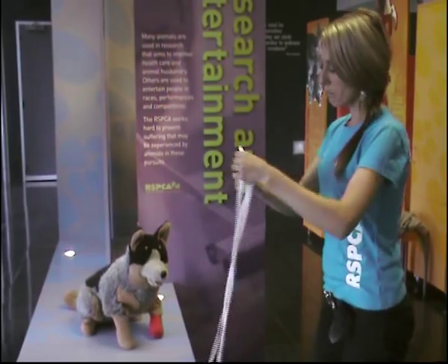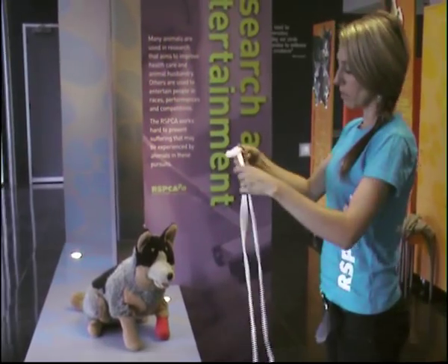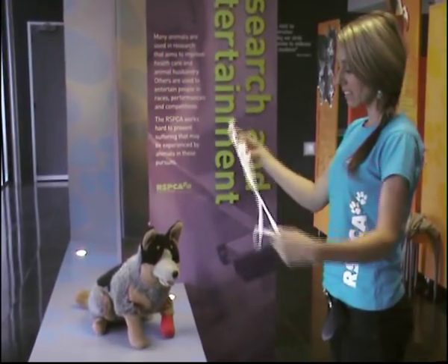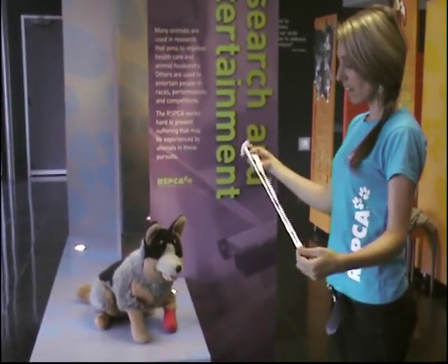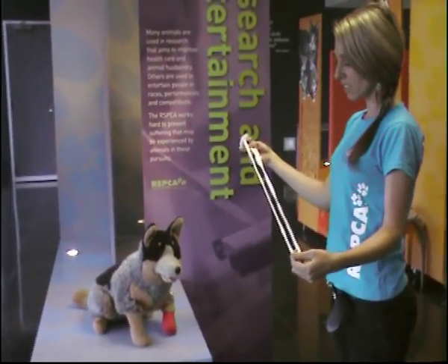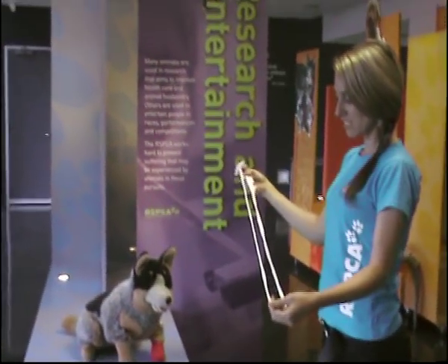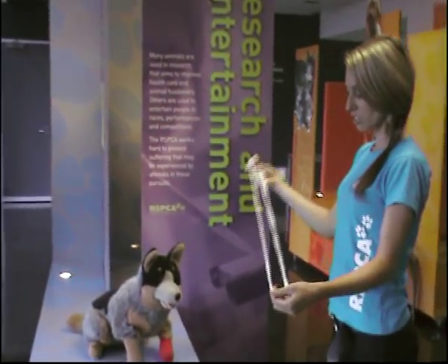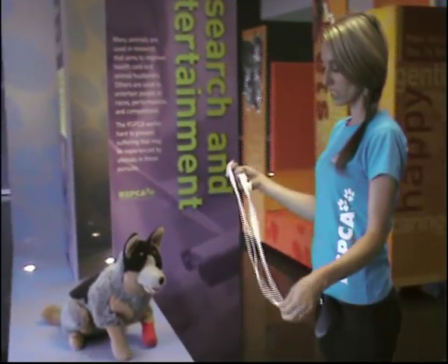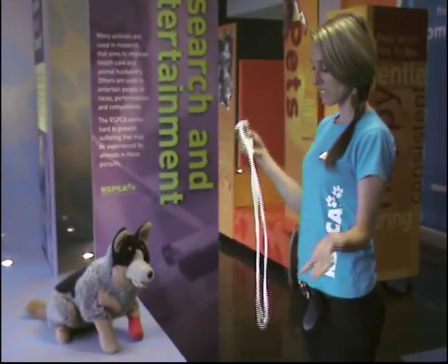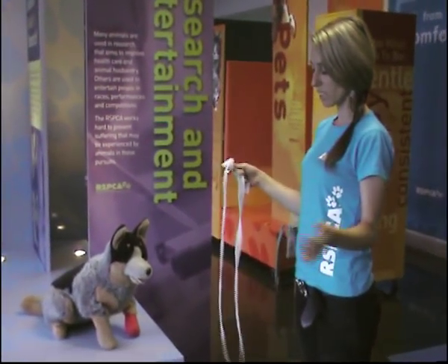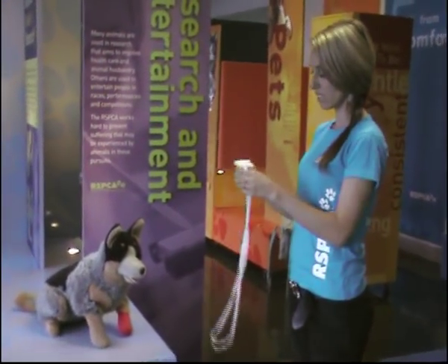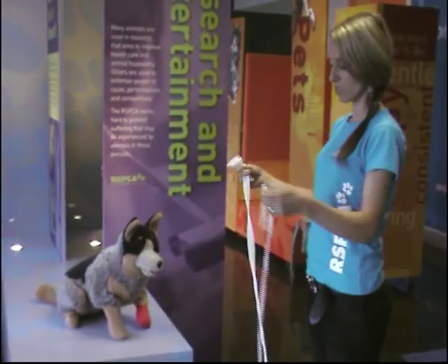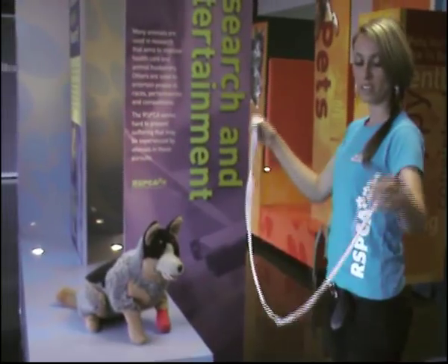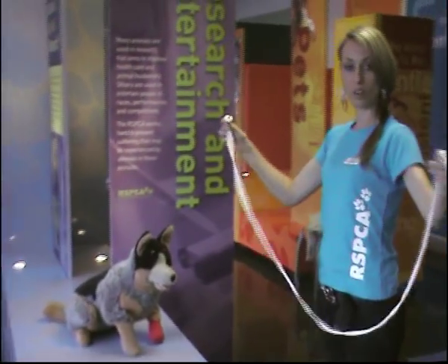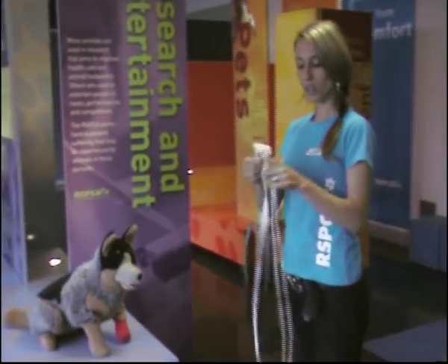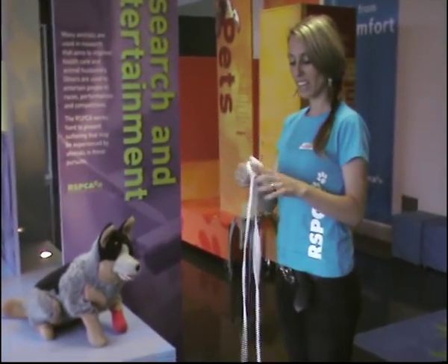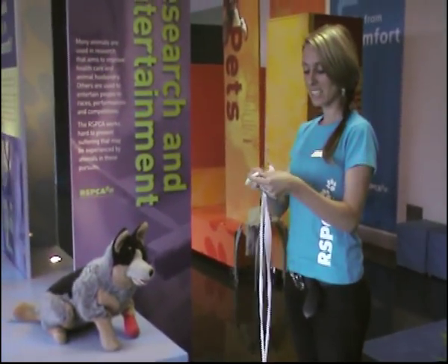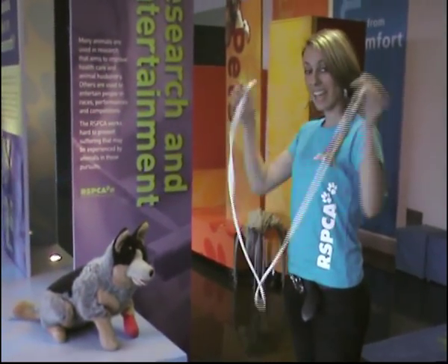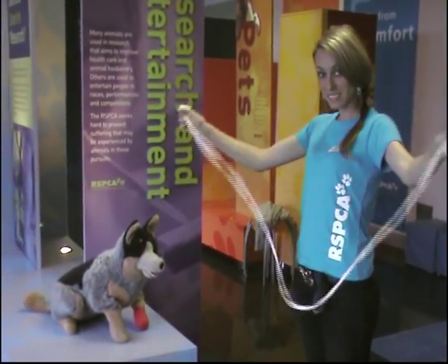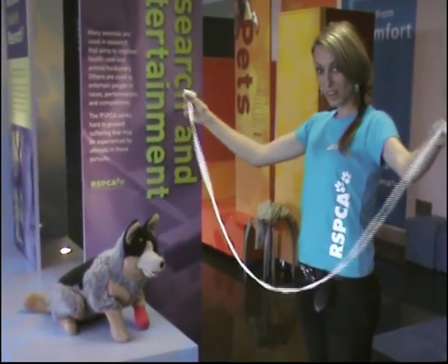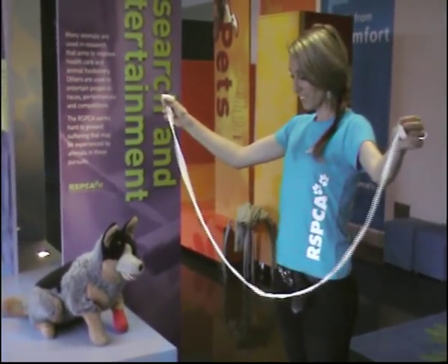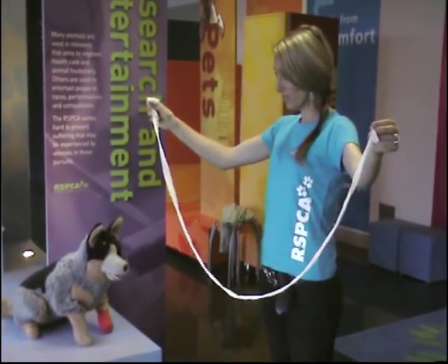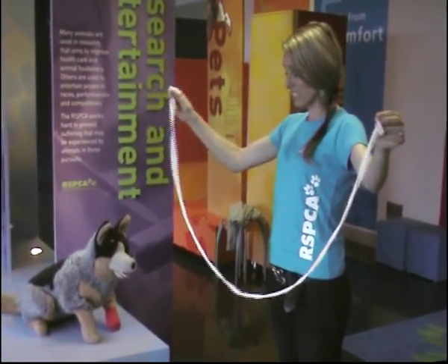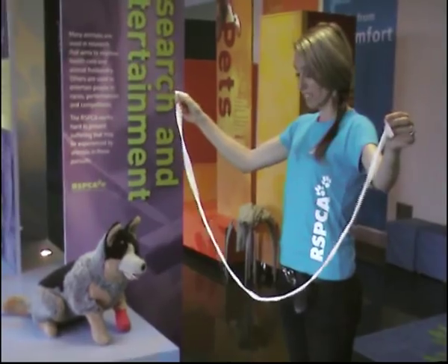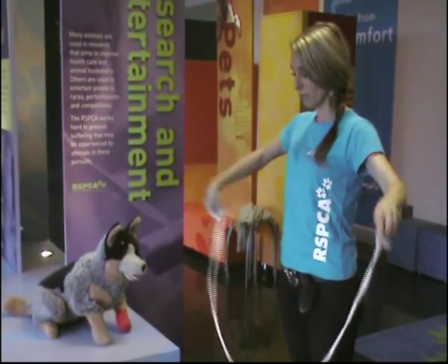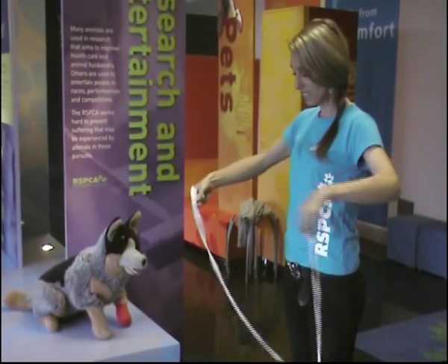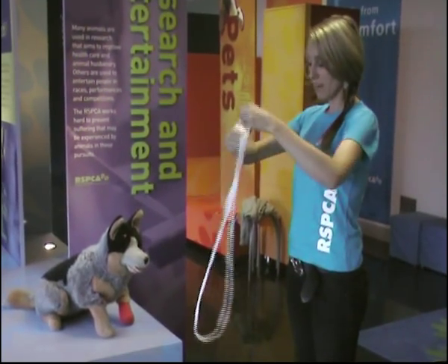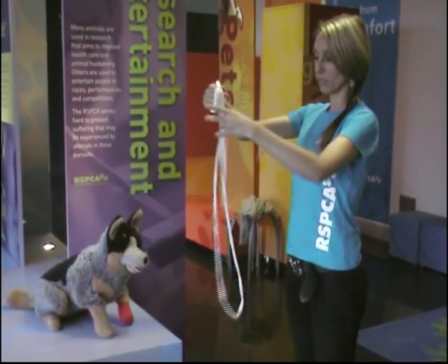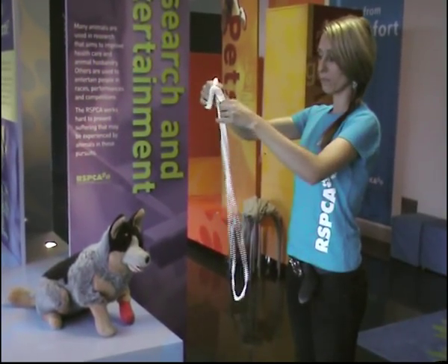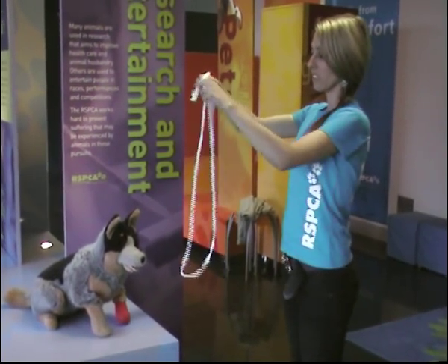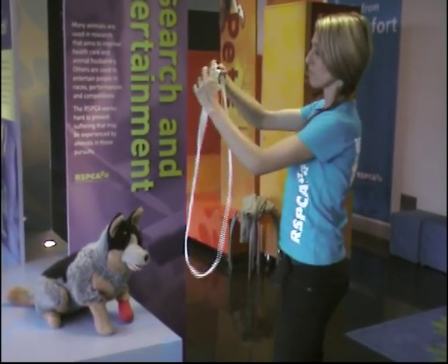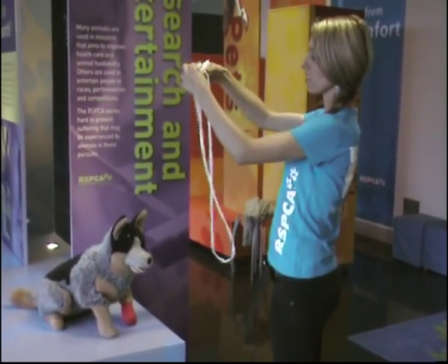Now the main things you have to realise is that you don't want your hands anywhere near the dog's mouth. So with your hands at the end of the gauze — this is really important — make a loop just with a cross.